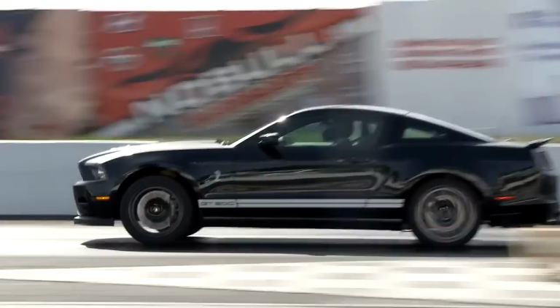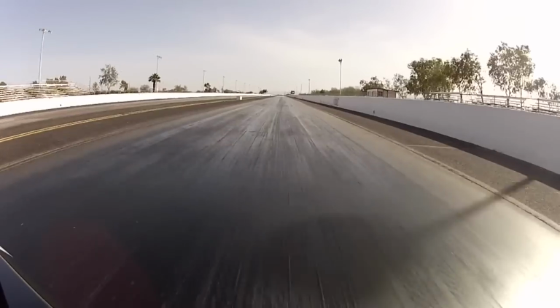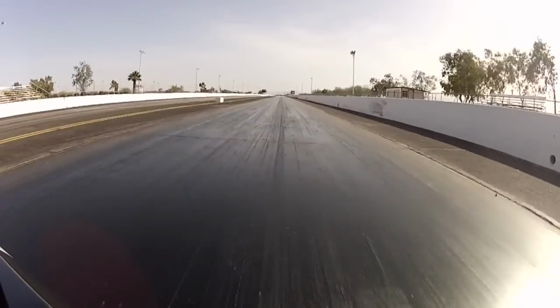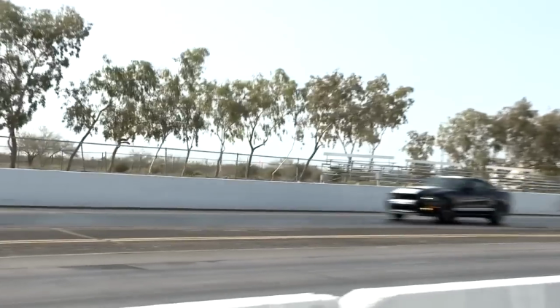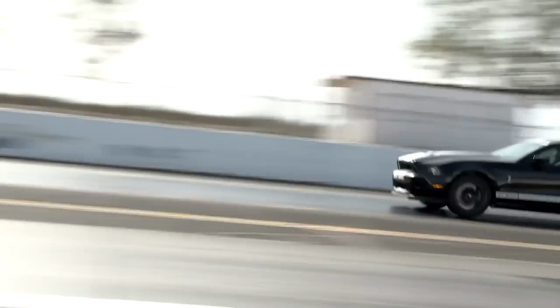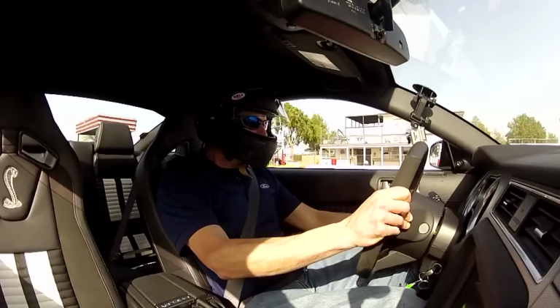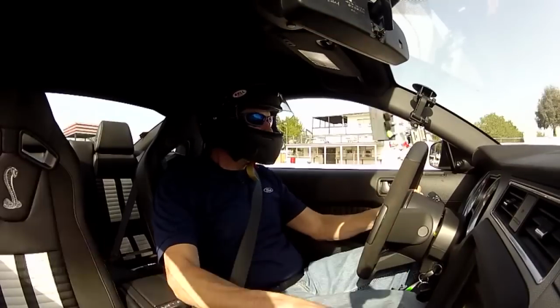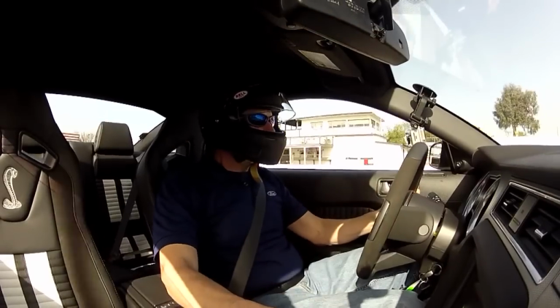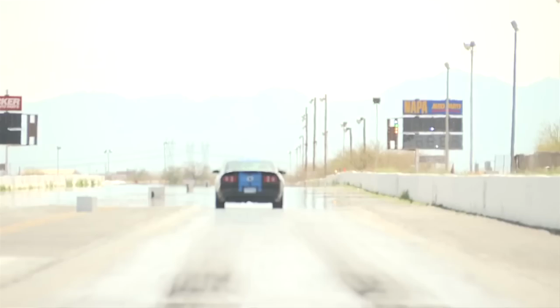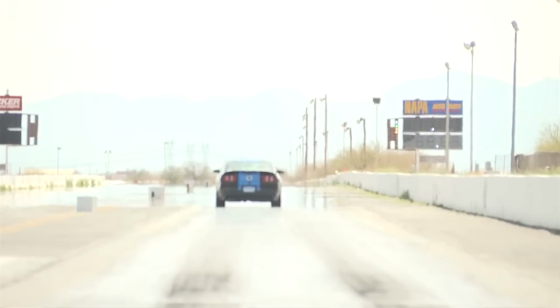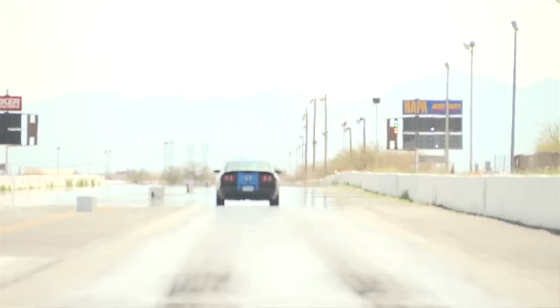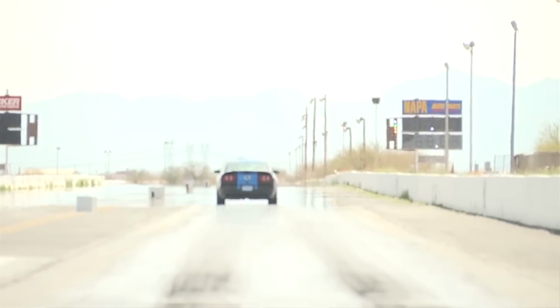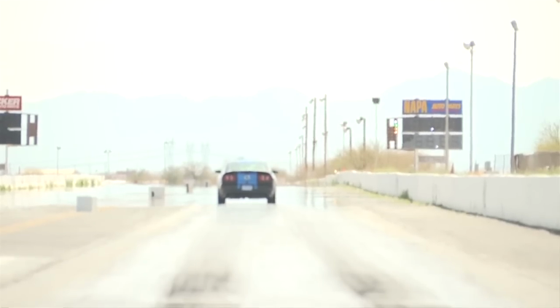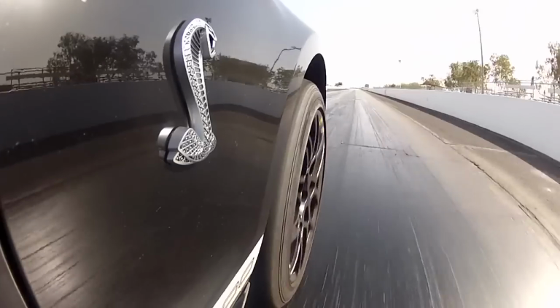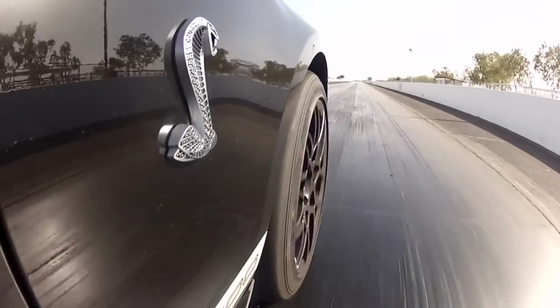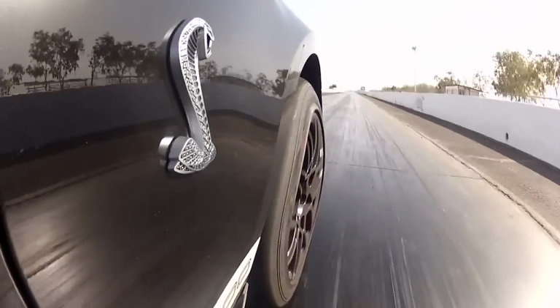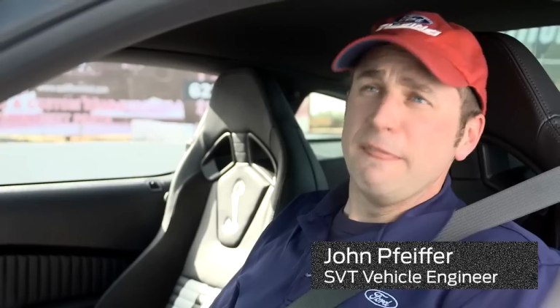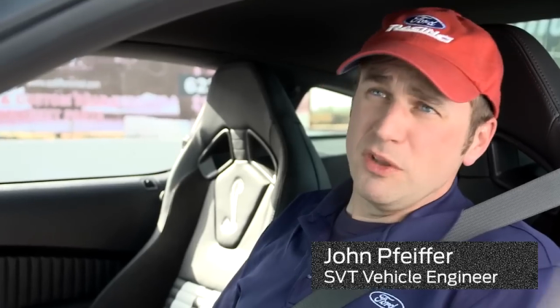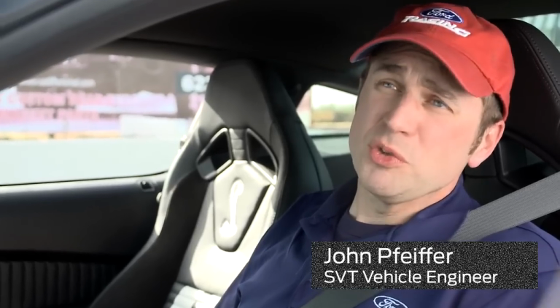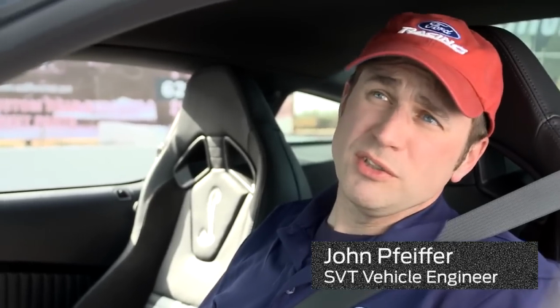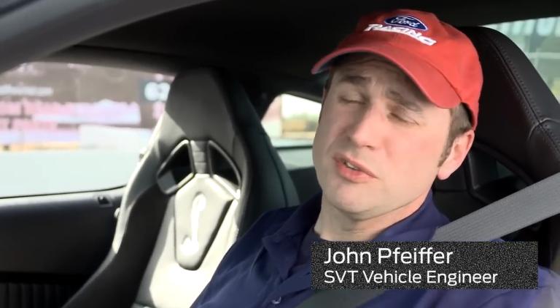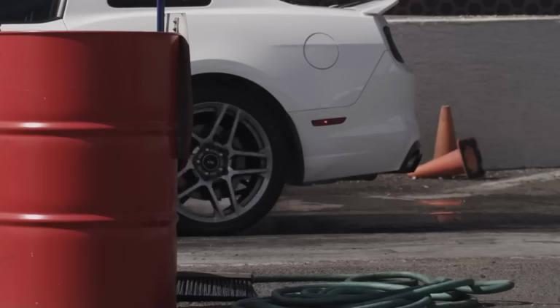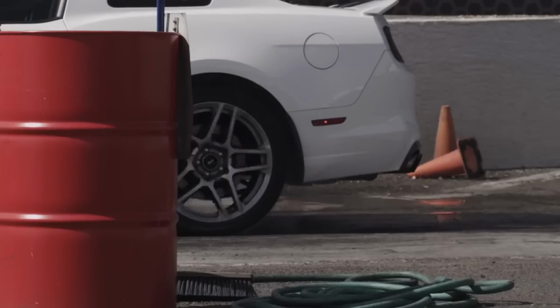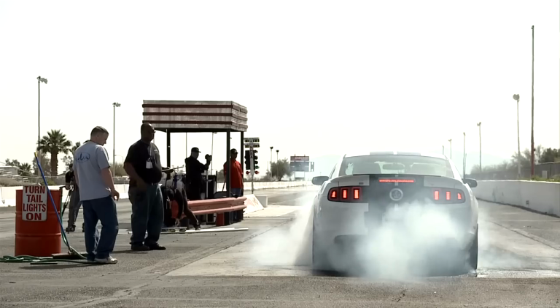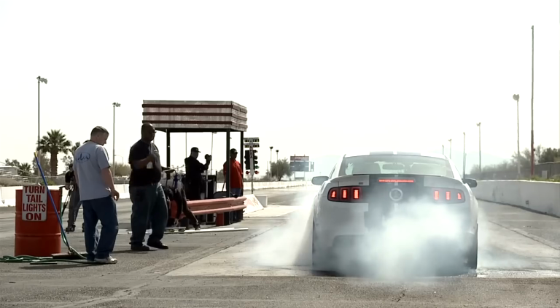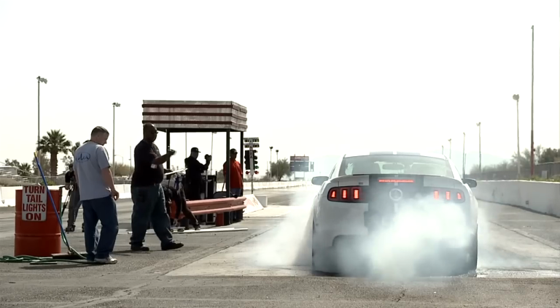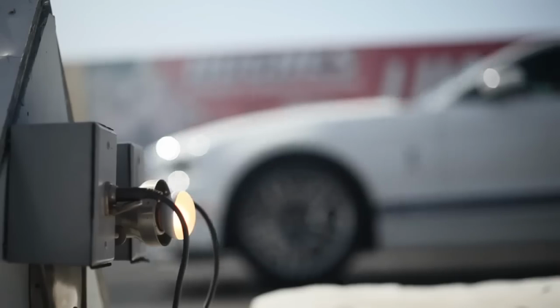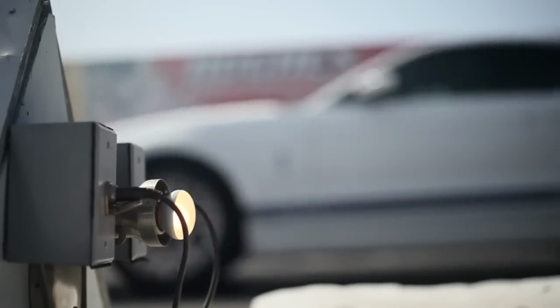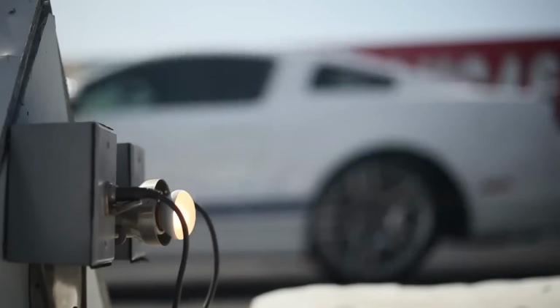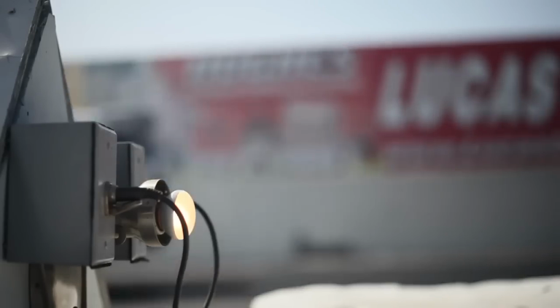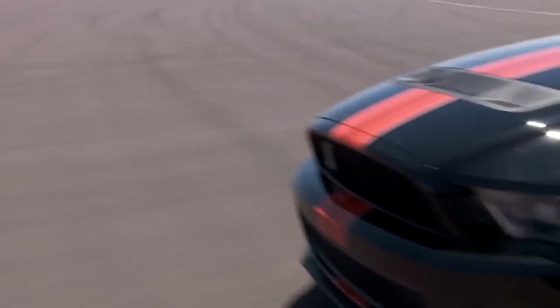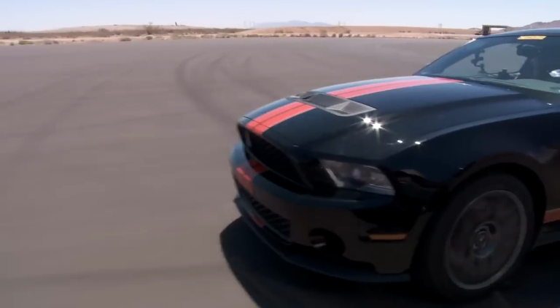It involves getting it from the engine, through the clutch, through the transmission, down the drive shaft, into the differential and then to the tires. And that's where the launch control and the traction control systems working together help the novice customer become a skilled driver quickly.